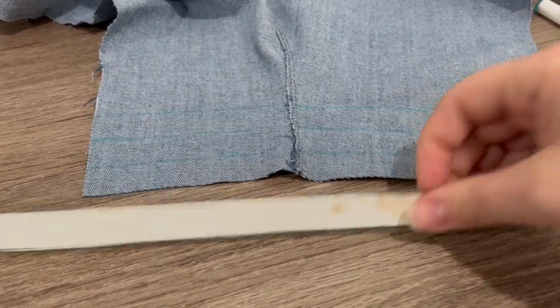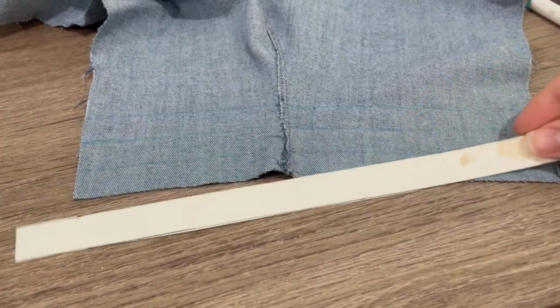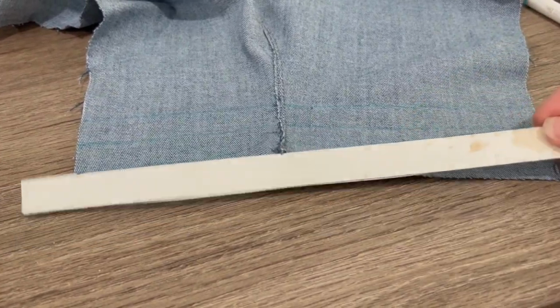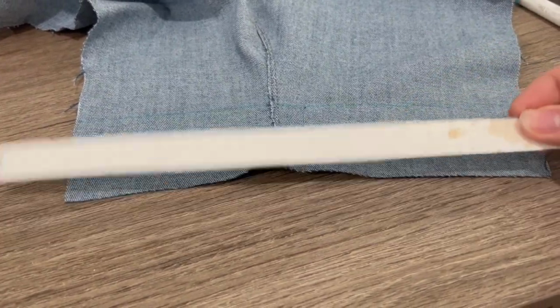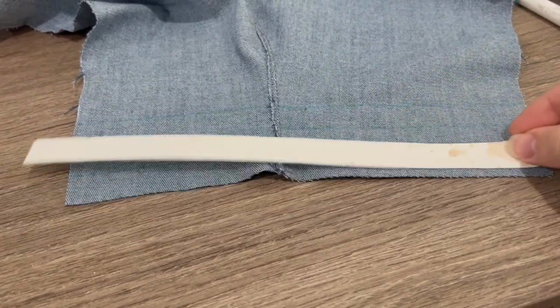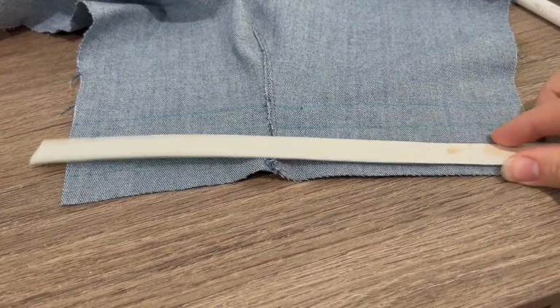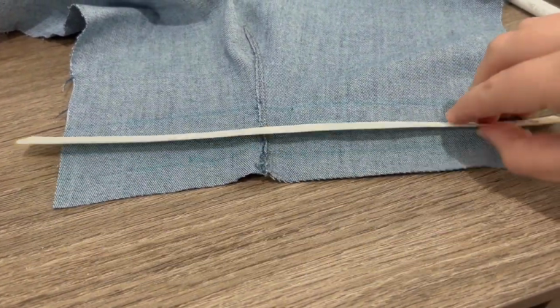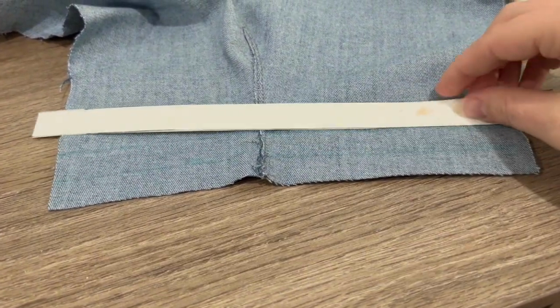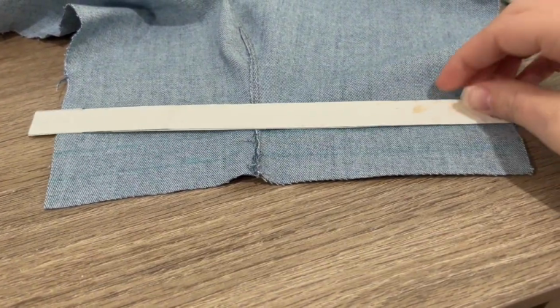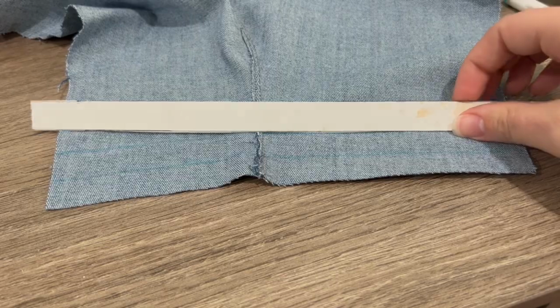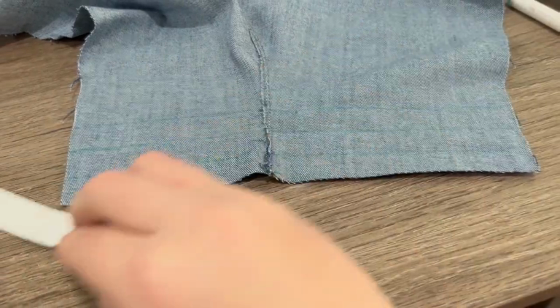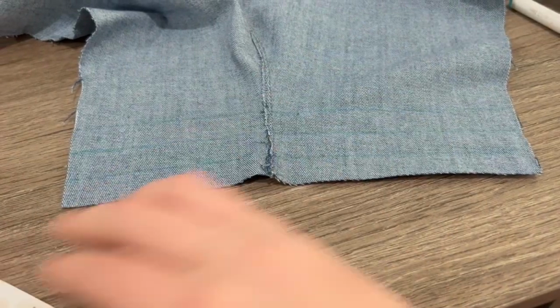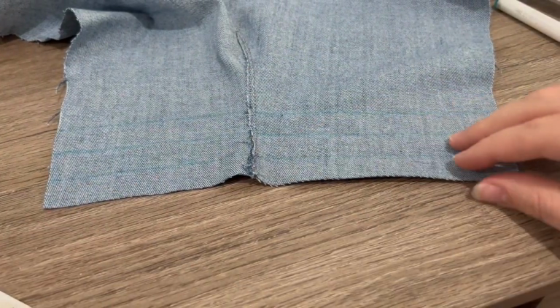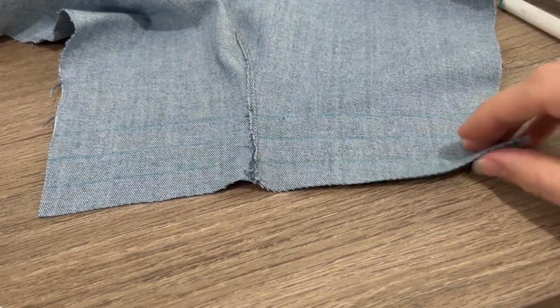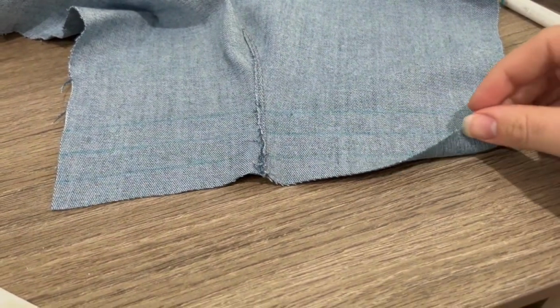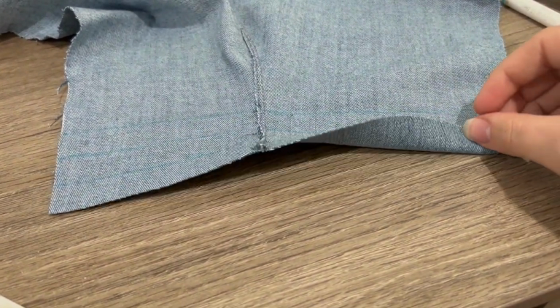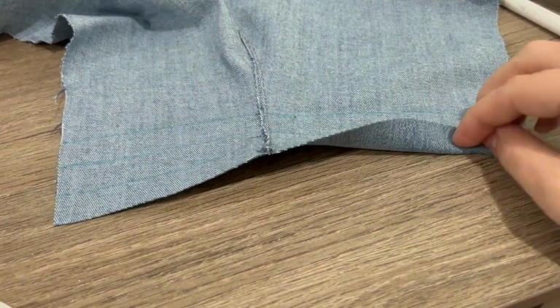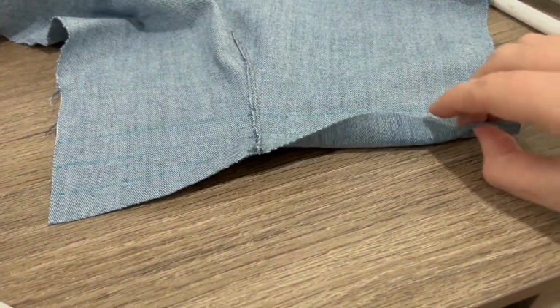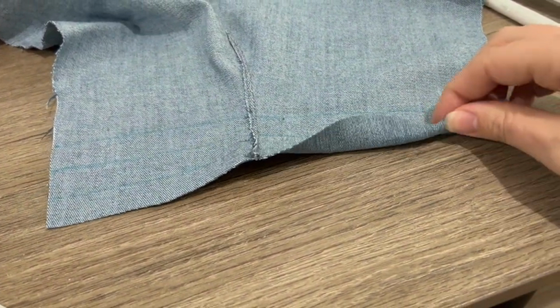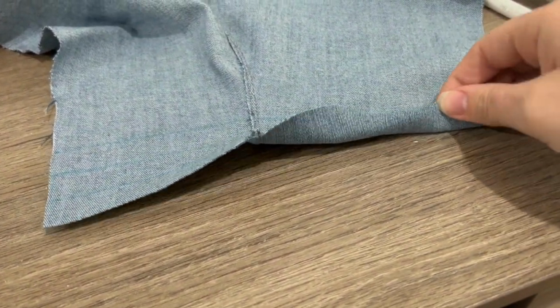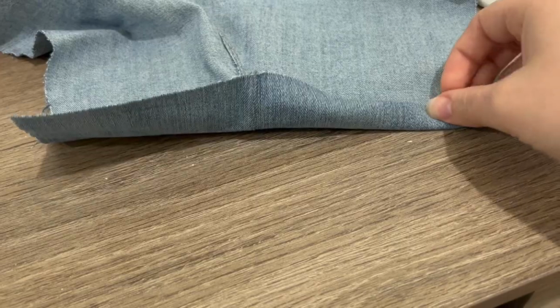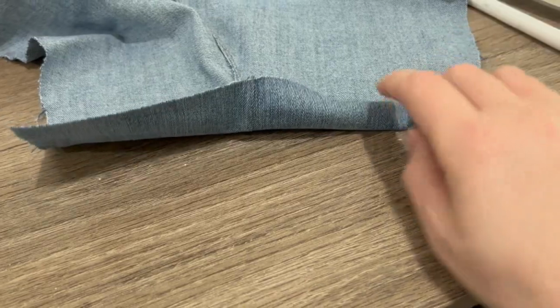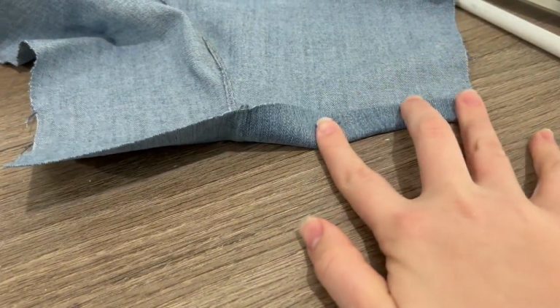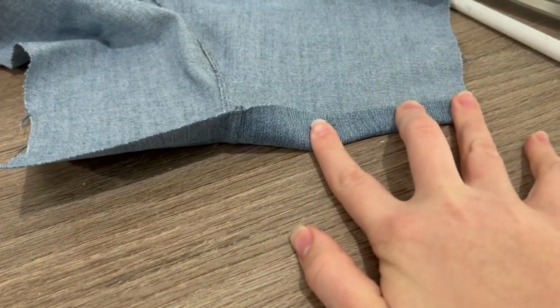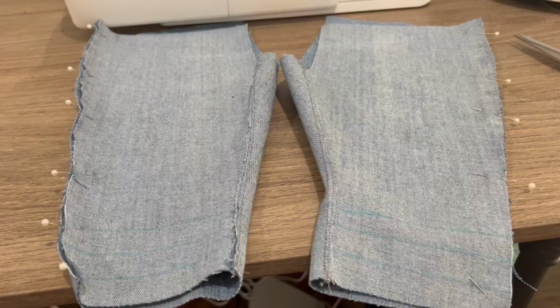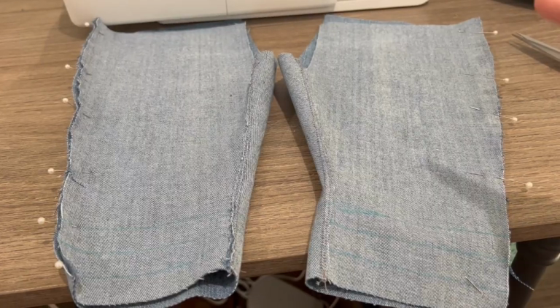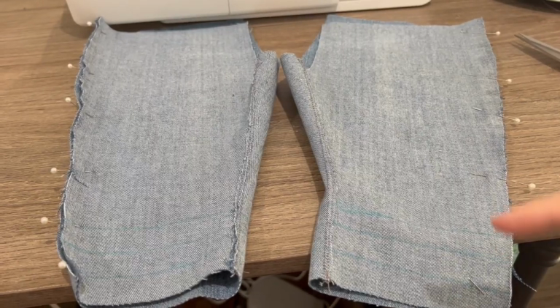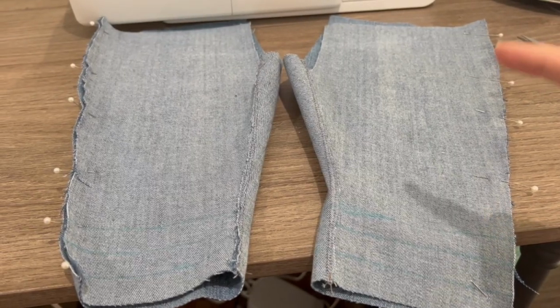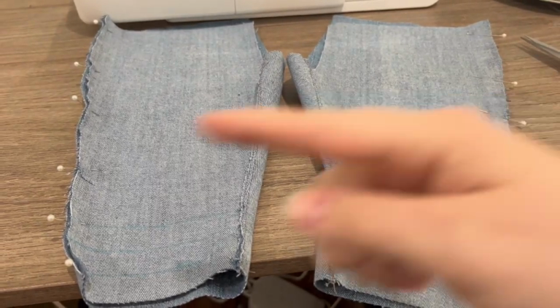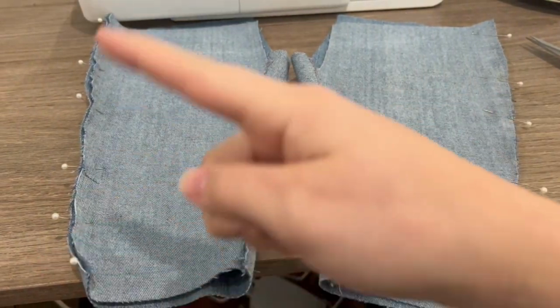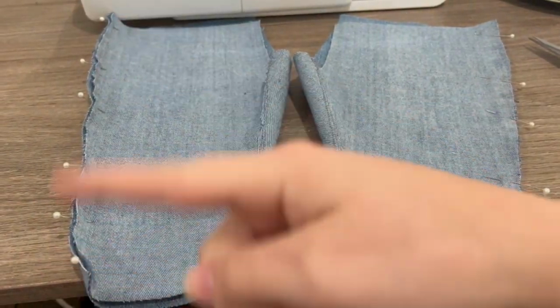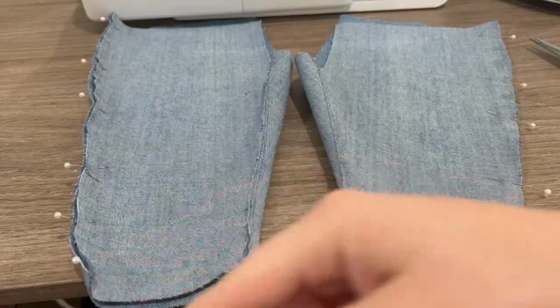Here's the seam guide I made out of paper. You're going to mark 5/8 of an inch and 5/8 of an inch, so that when you fold up and up again you have a guide for where it needs to go. Once you have those markings, we're going to sew down right sides touching on both legs.